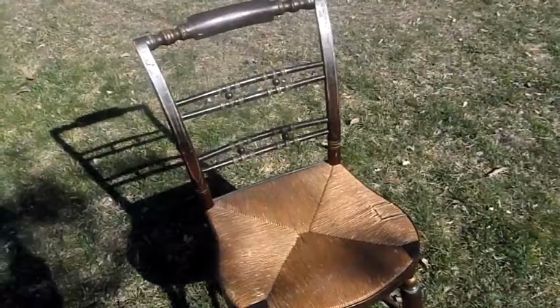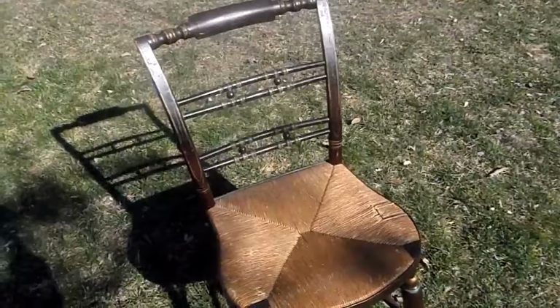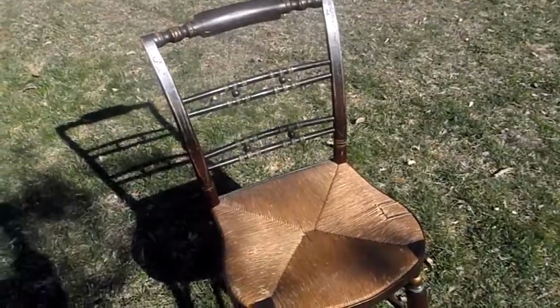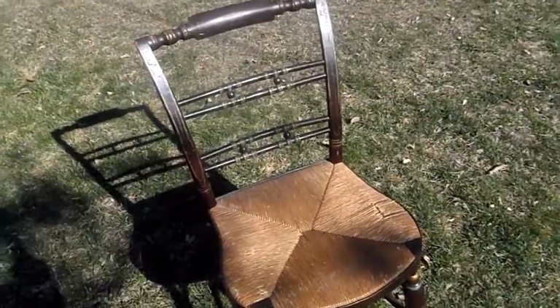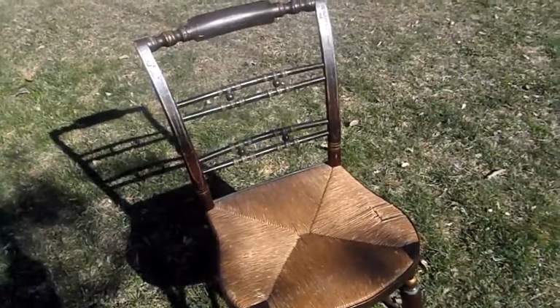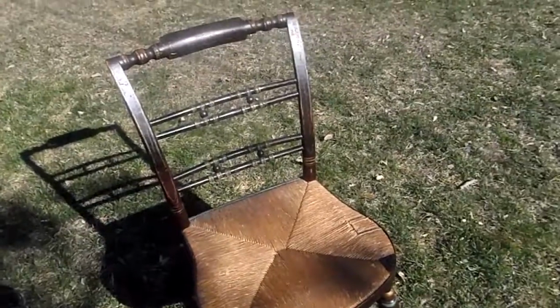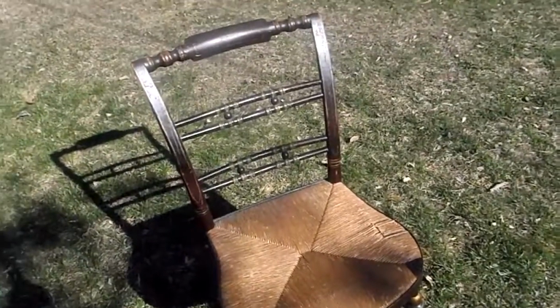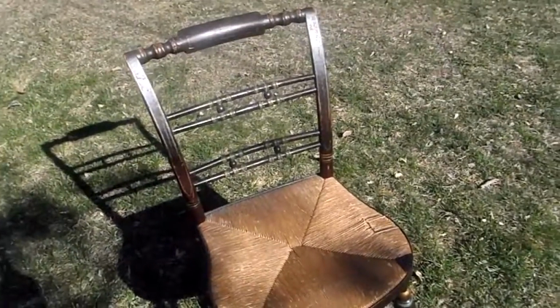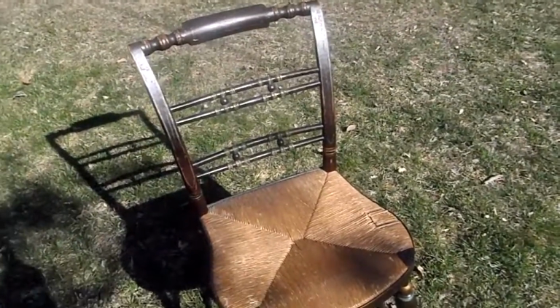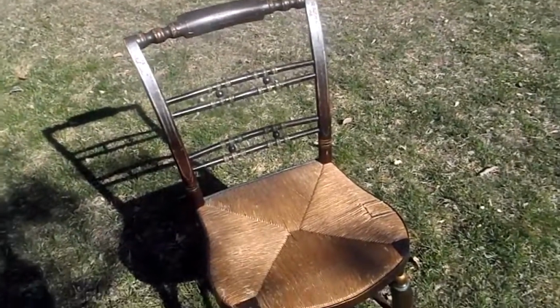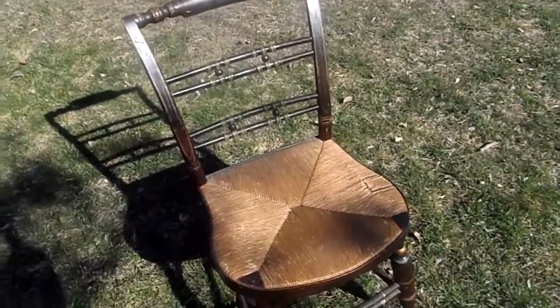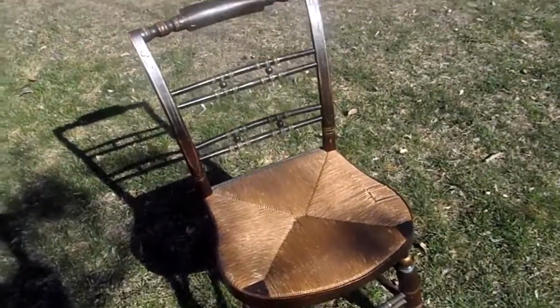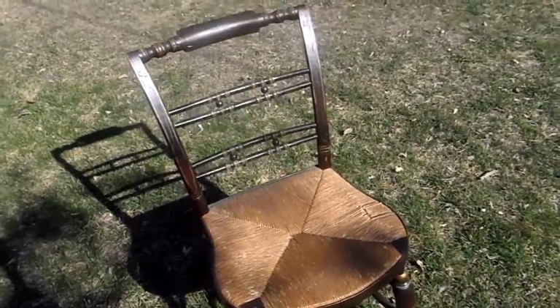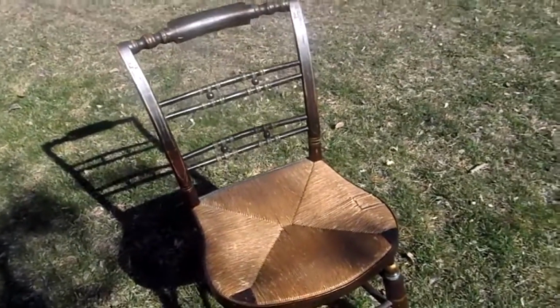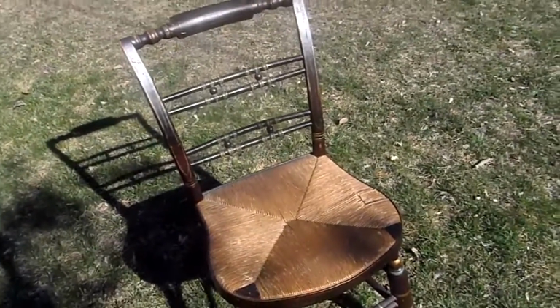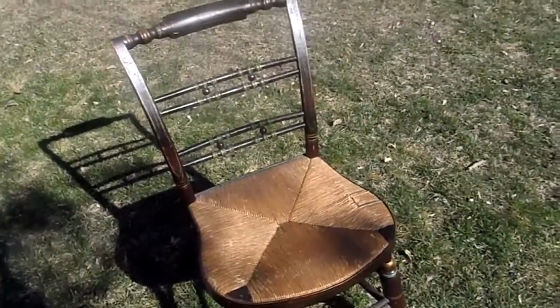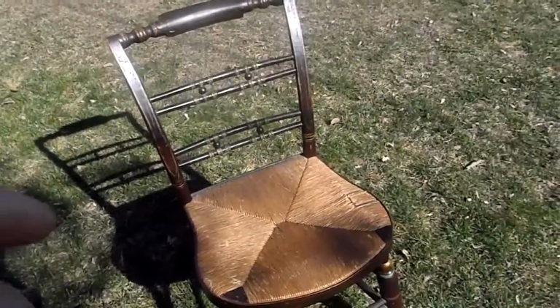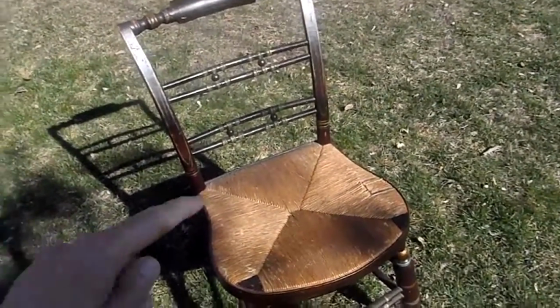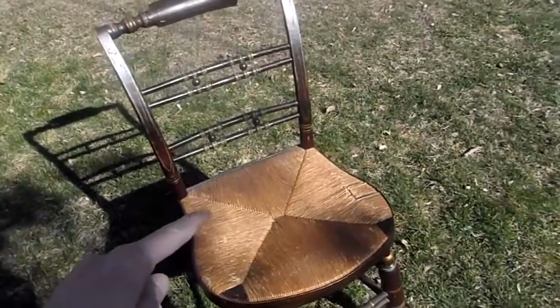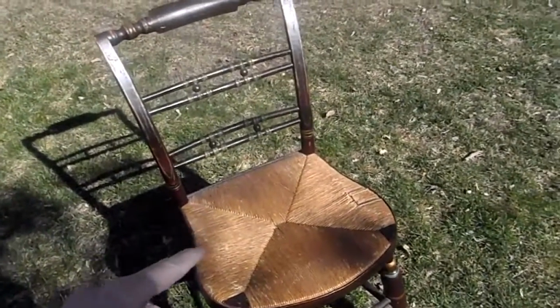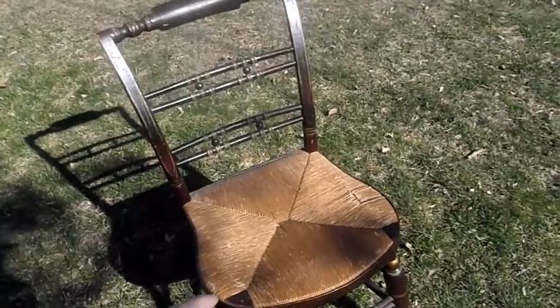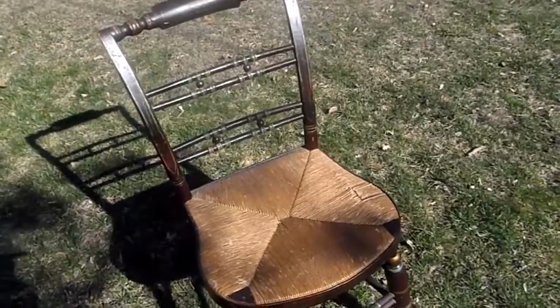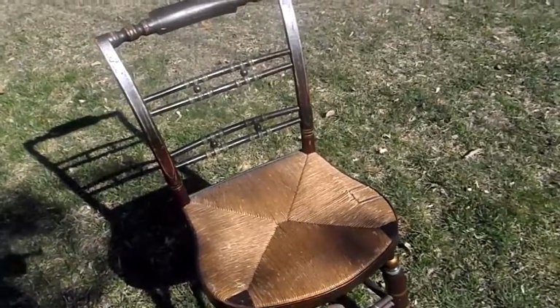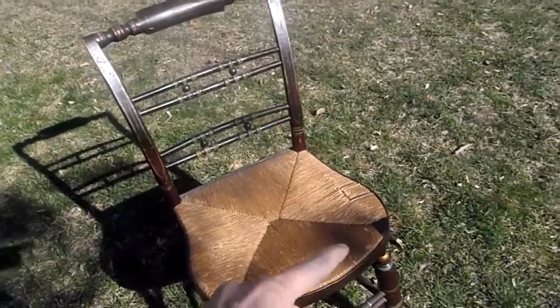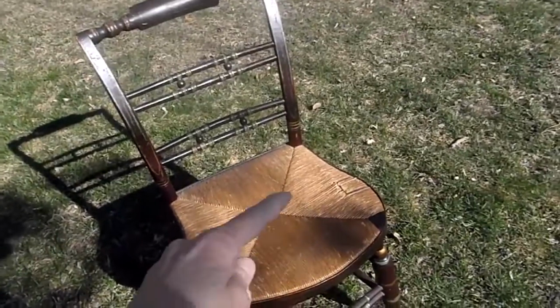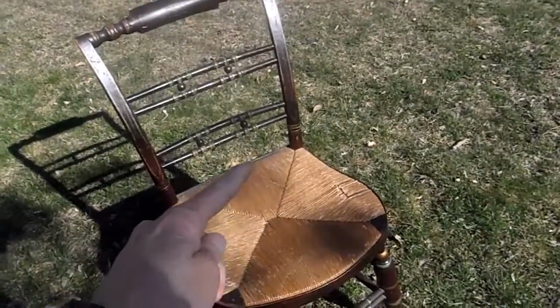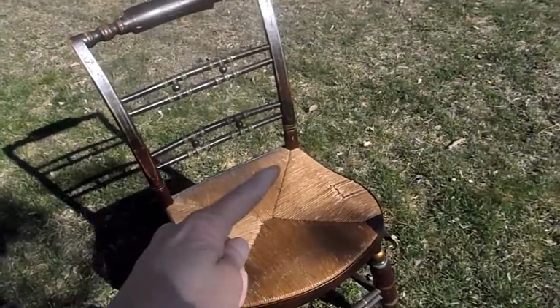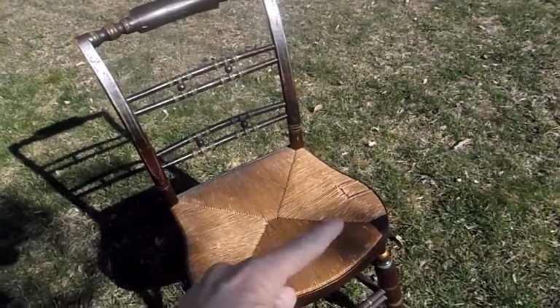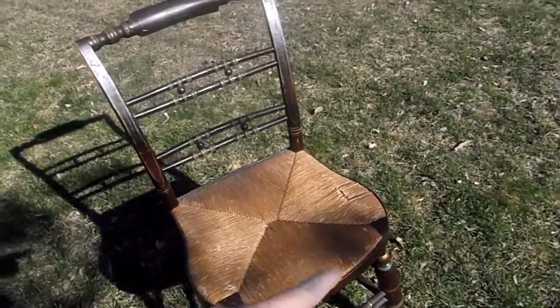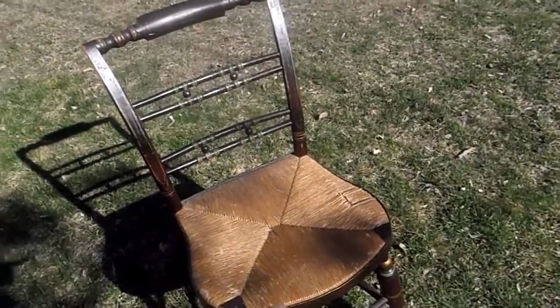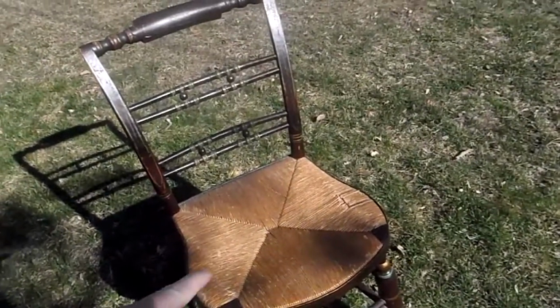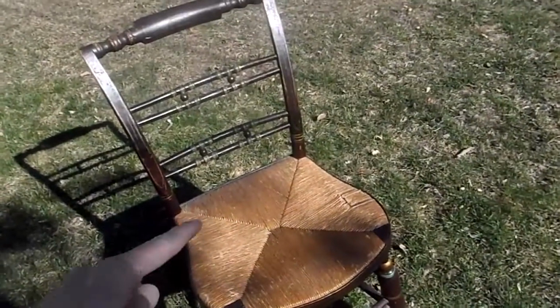Hi there, Carita Kim here with a Sheridan chair. It's got the shaped seat which is typical of the style.